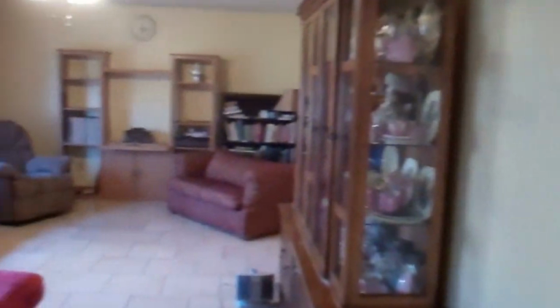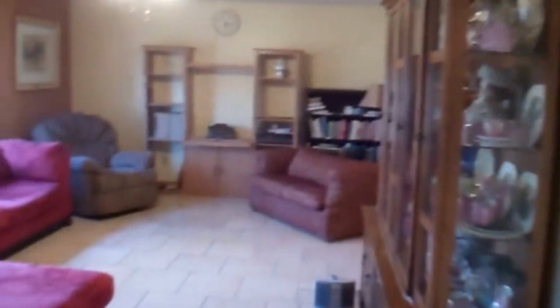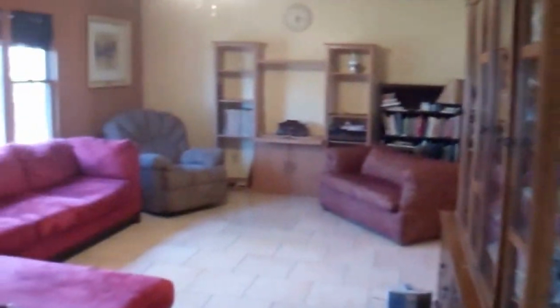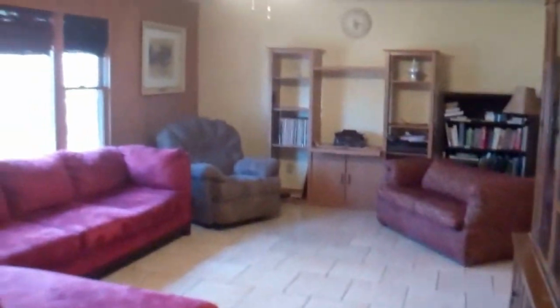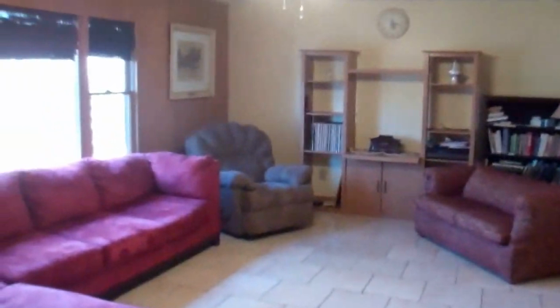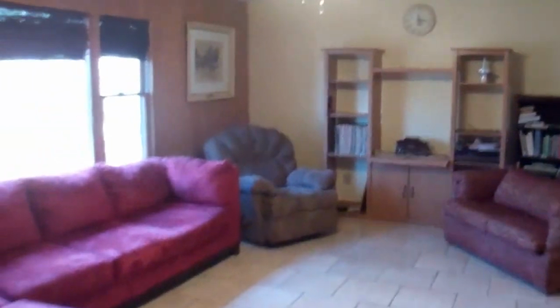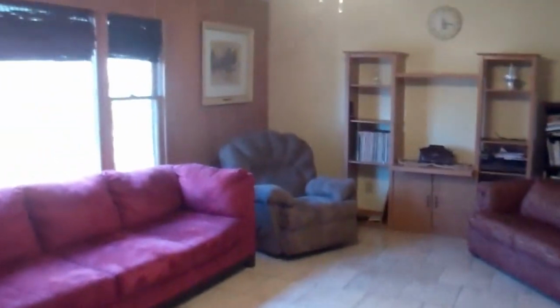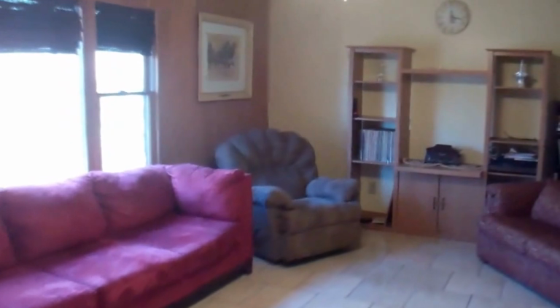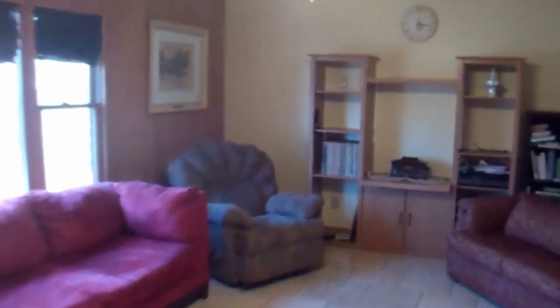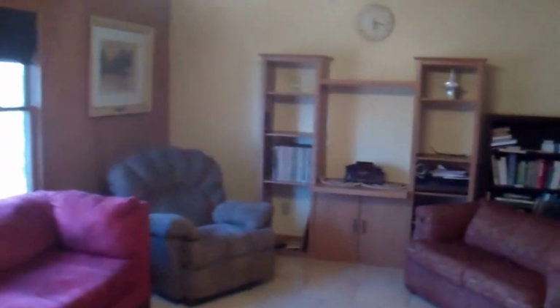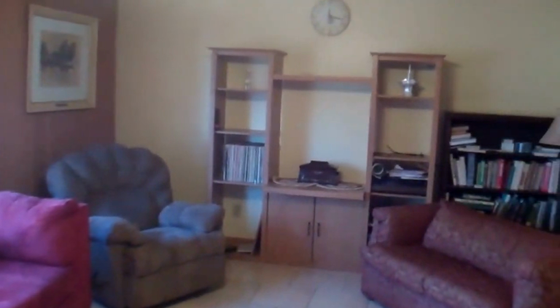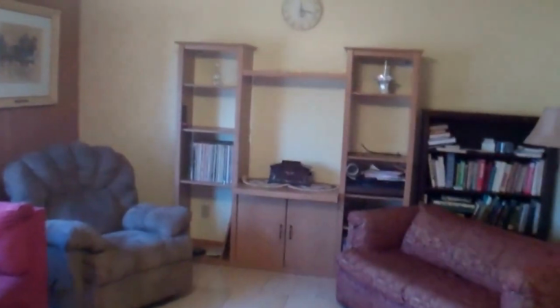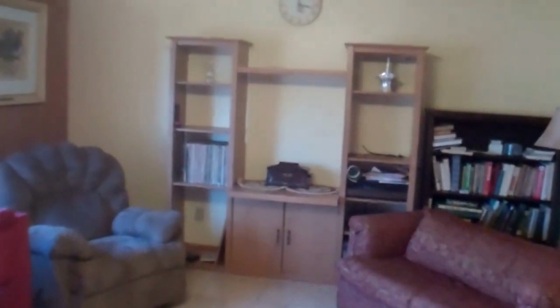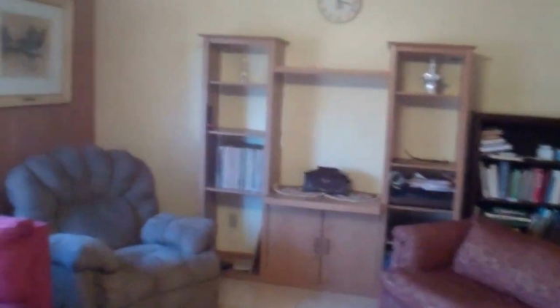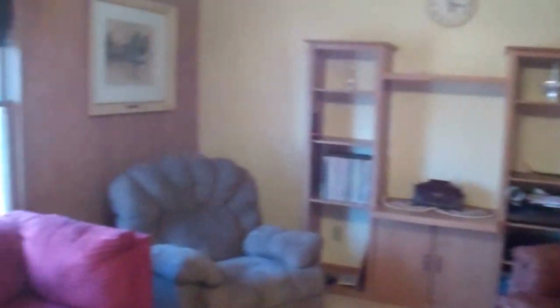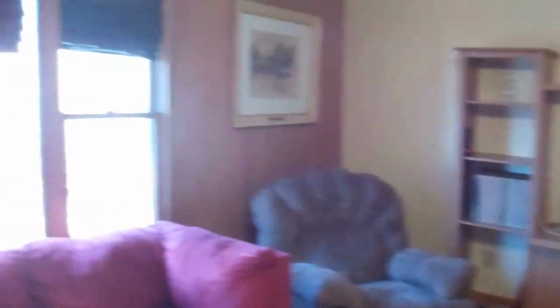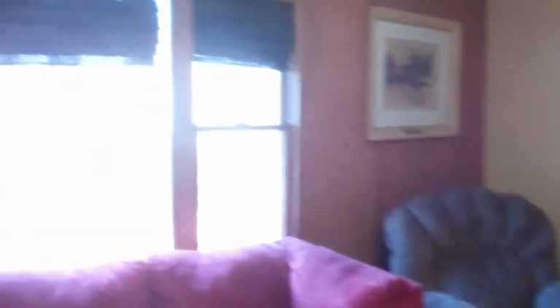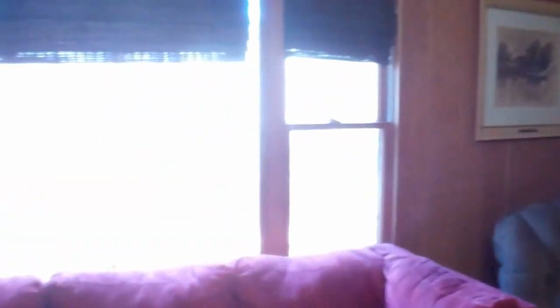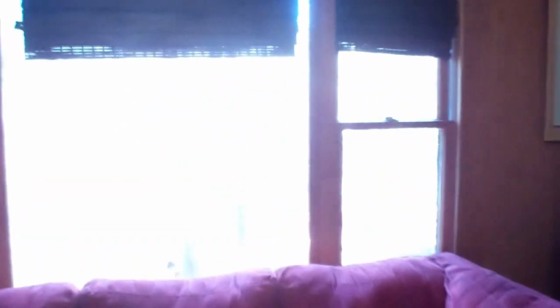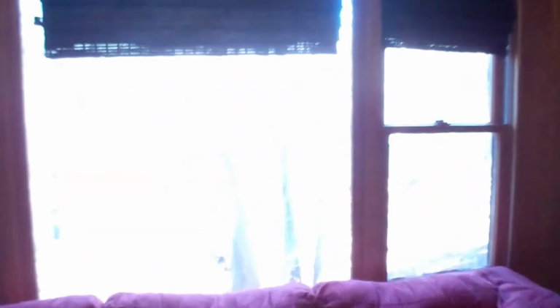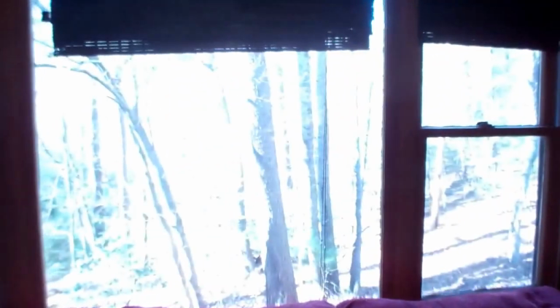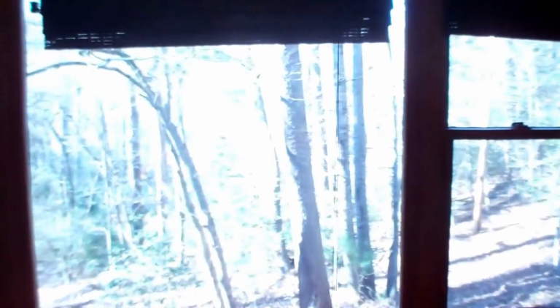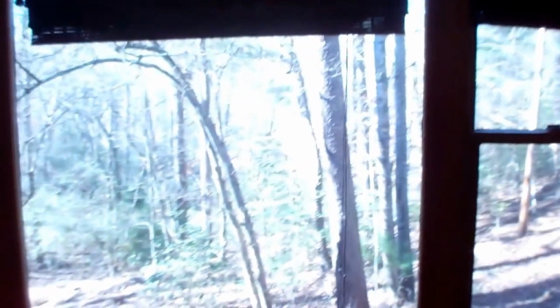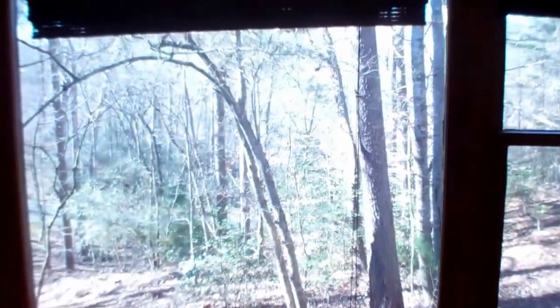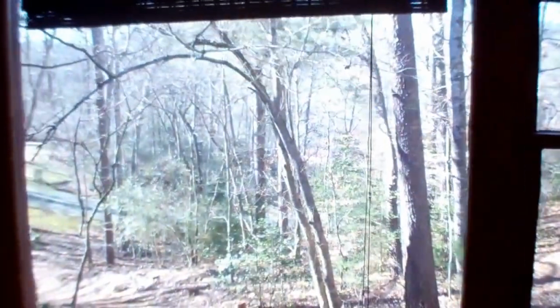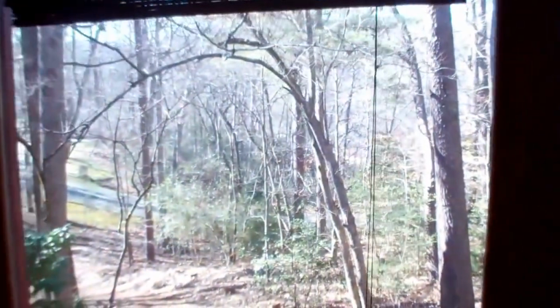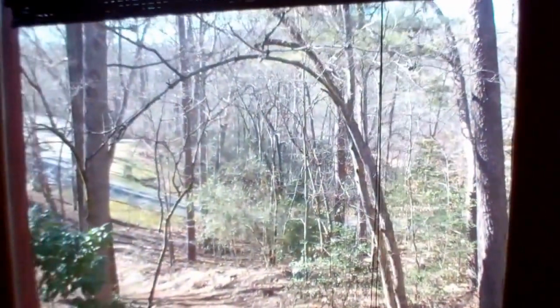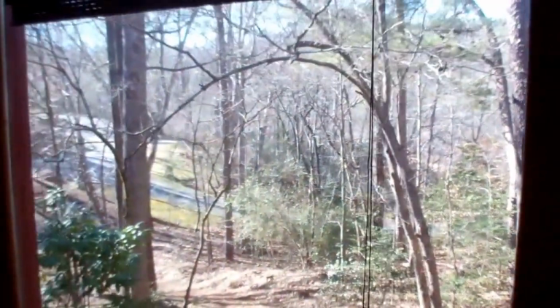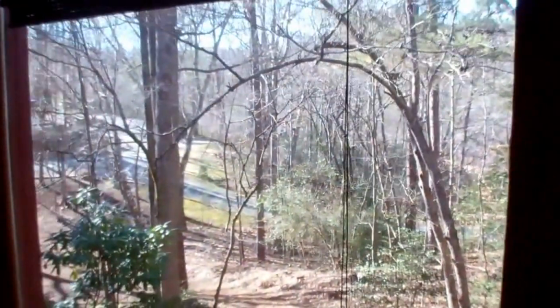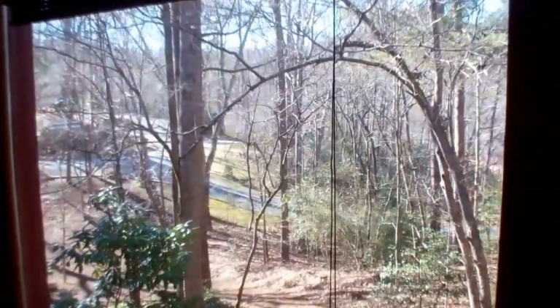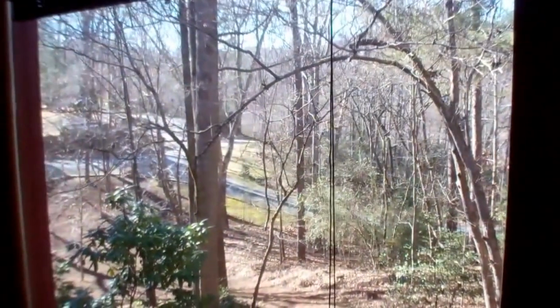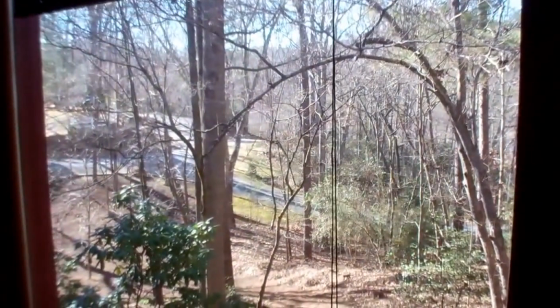Call June Tisillo at RE-MAX Elite, Franklin, North Carolina, area code 828-371-2339.